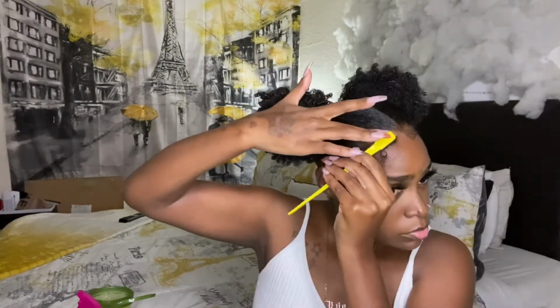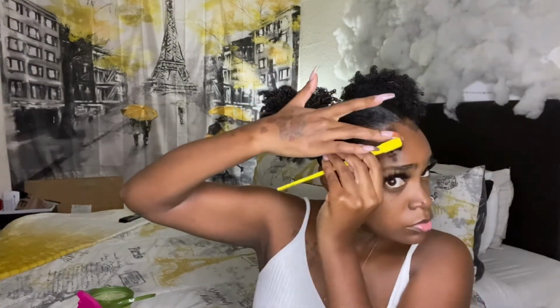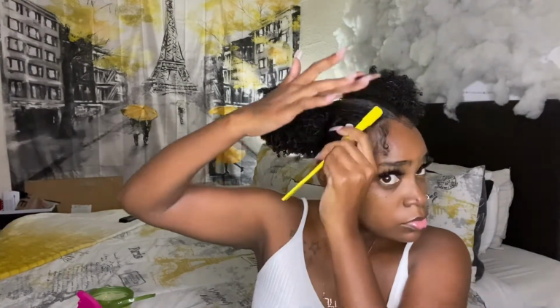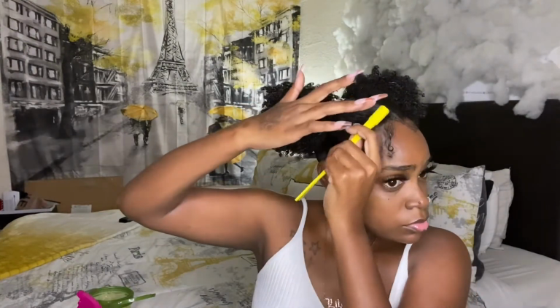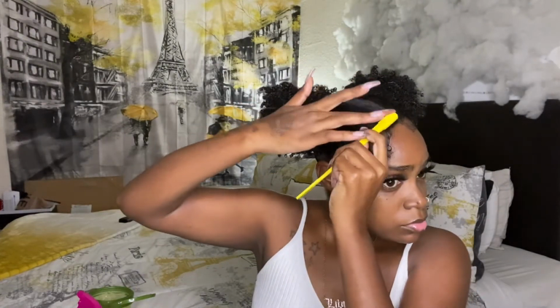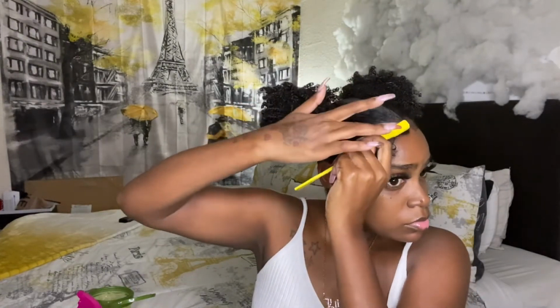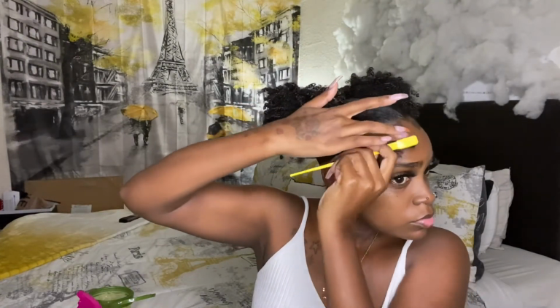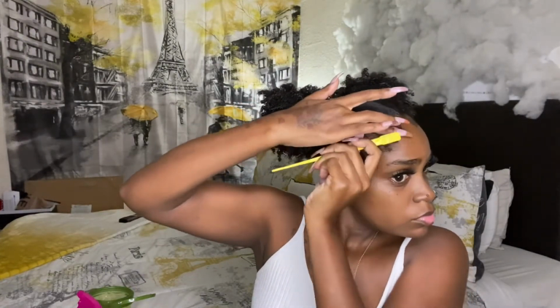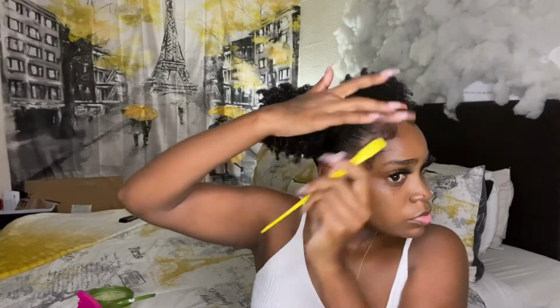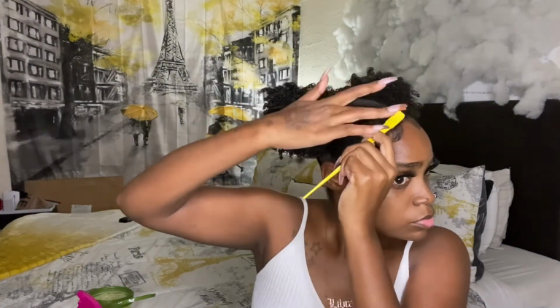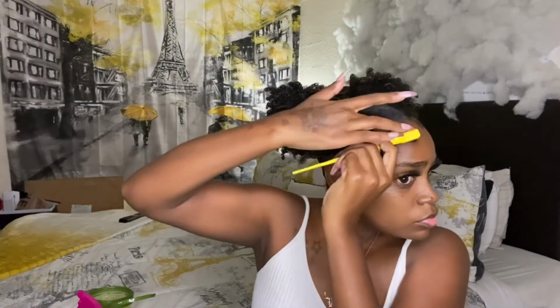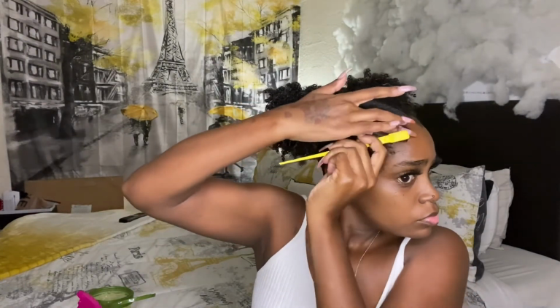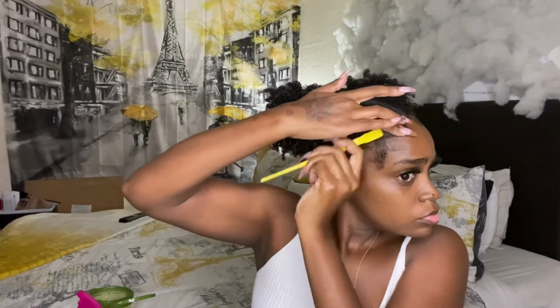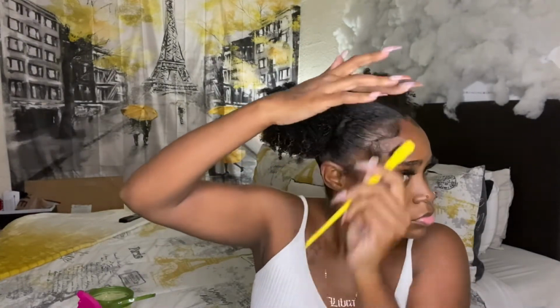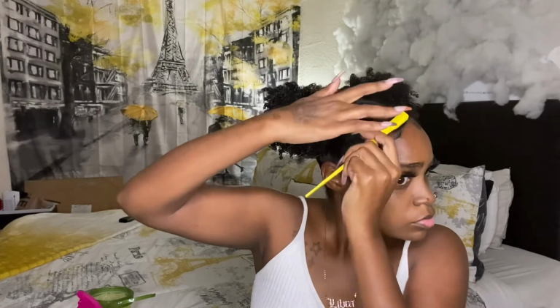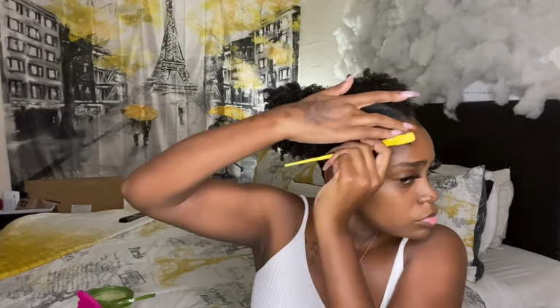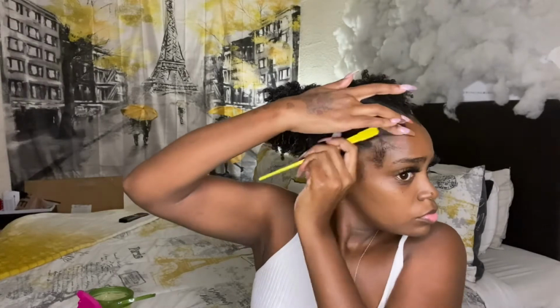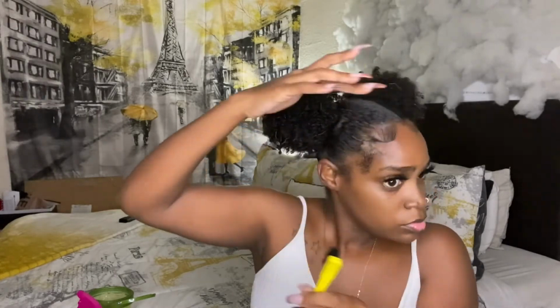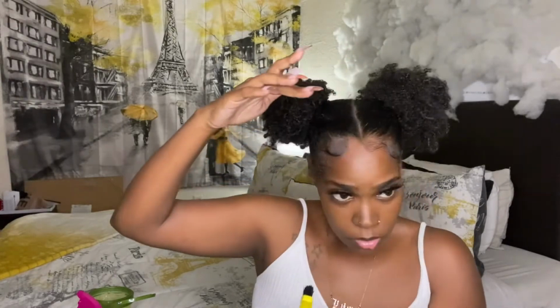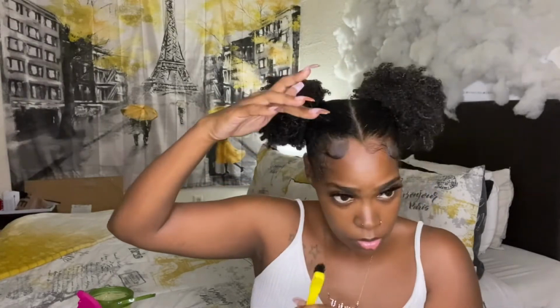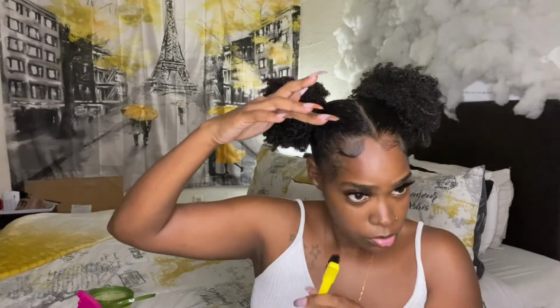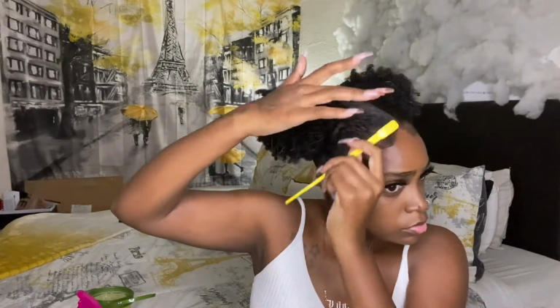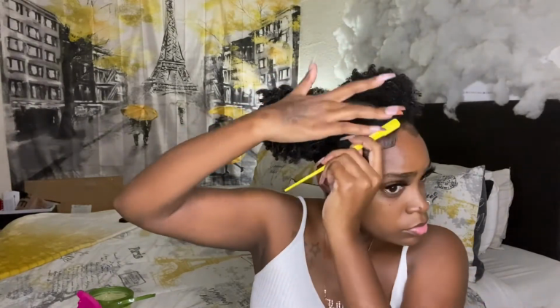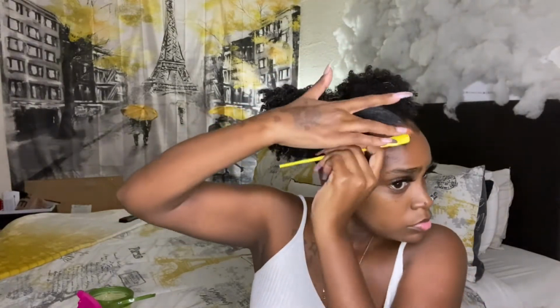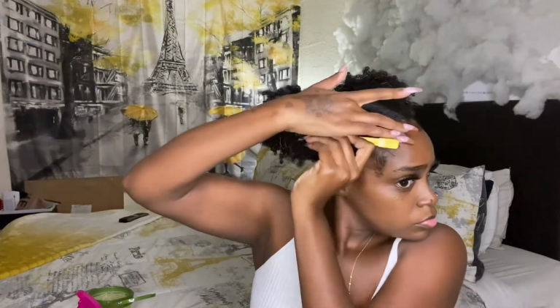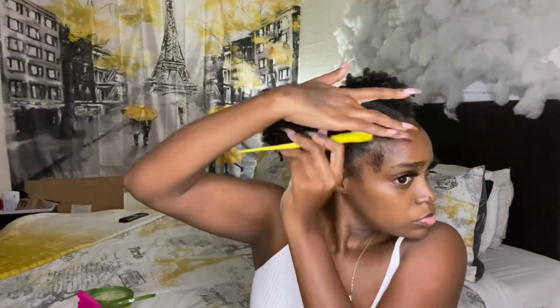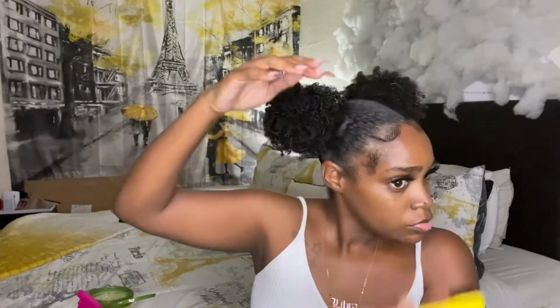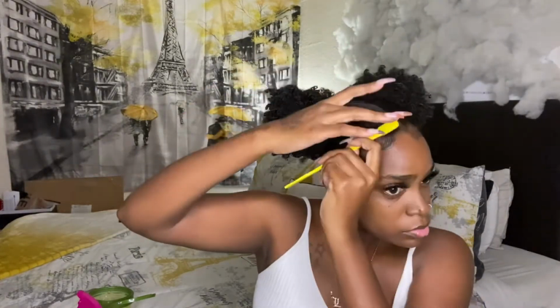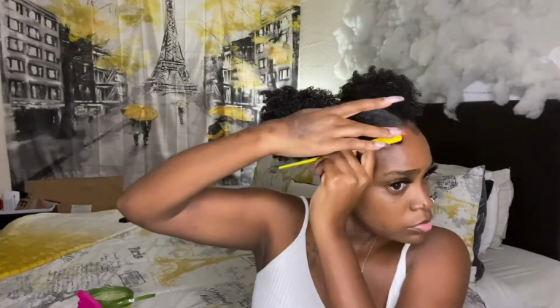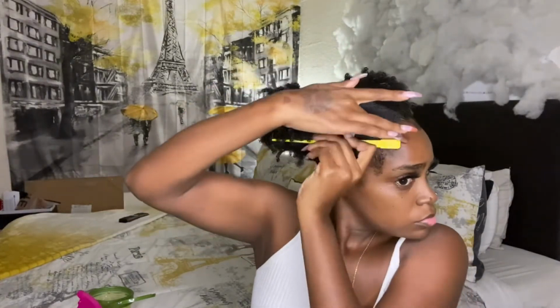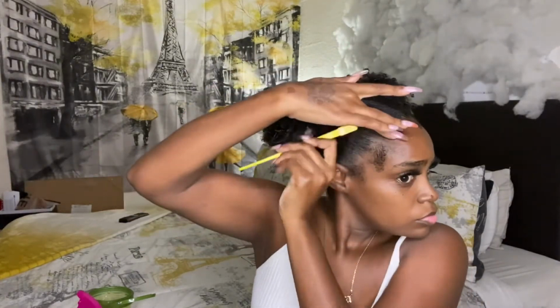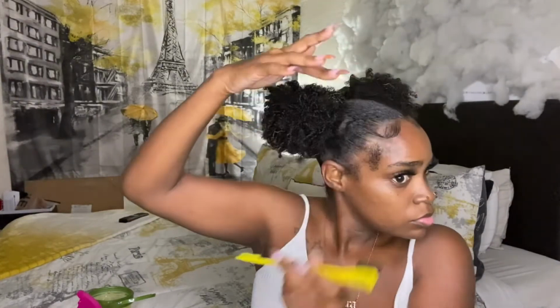Also, if you guys want a detailed video on how I lay my edges, just leave a comment down below and I'll bring that video for you.